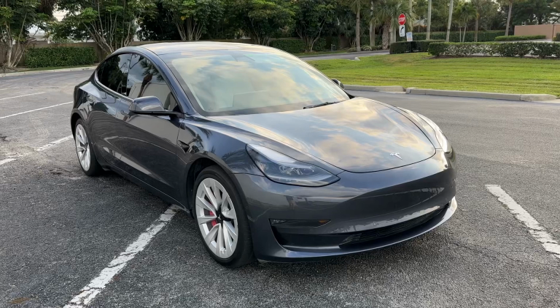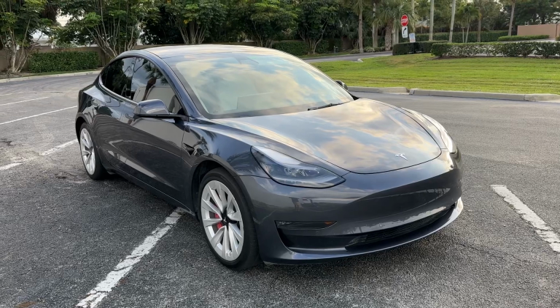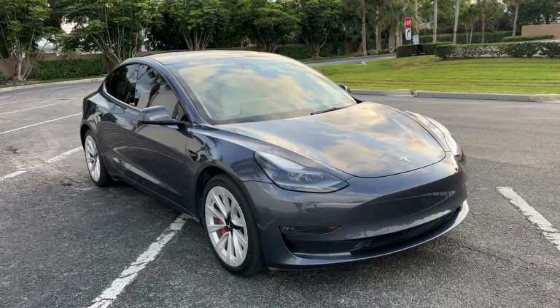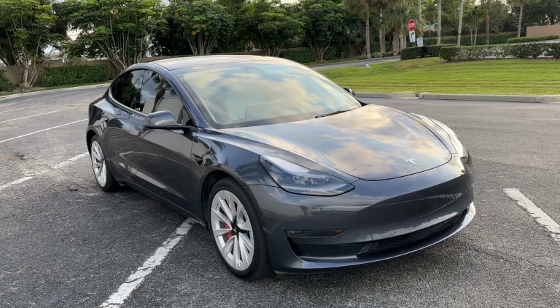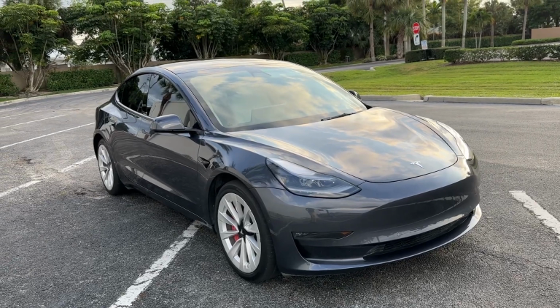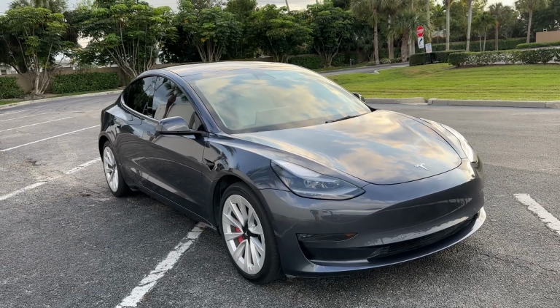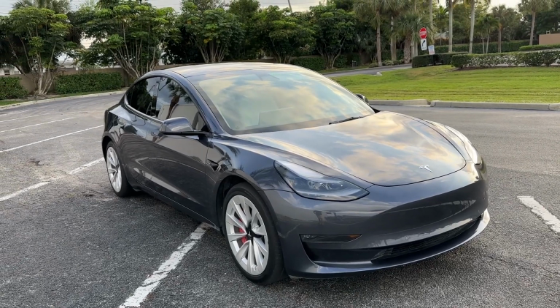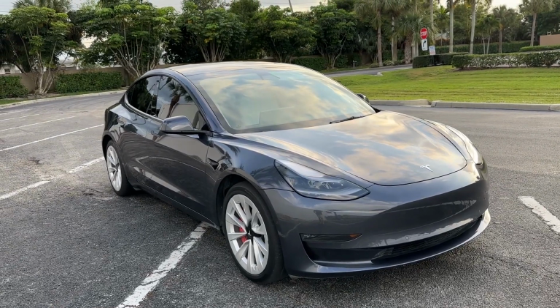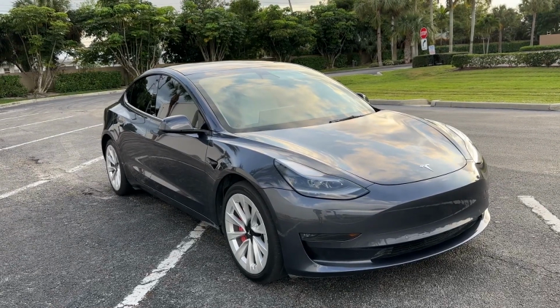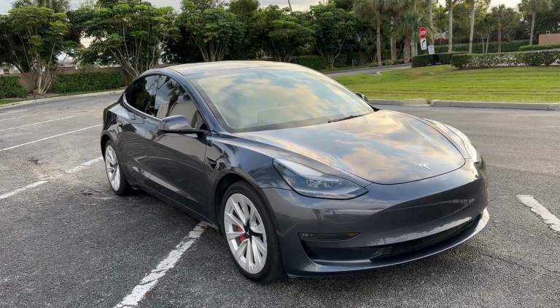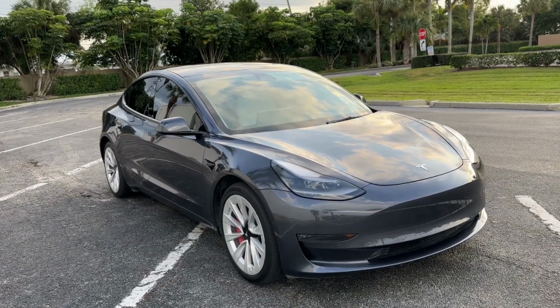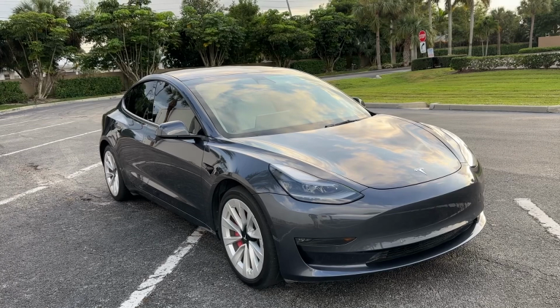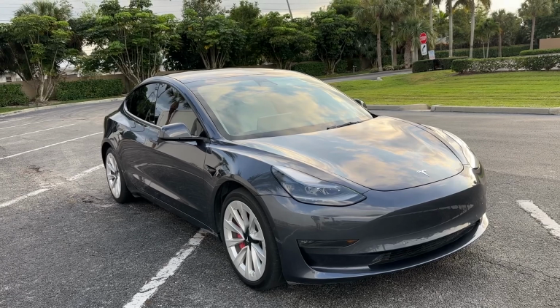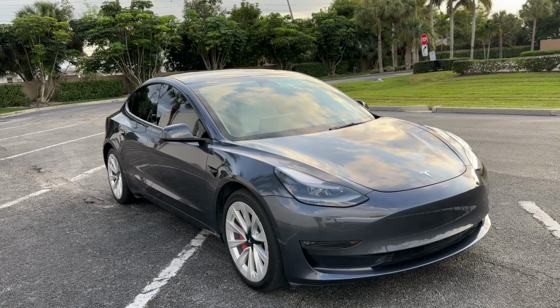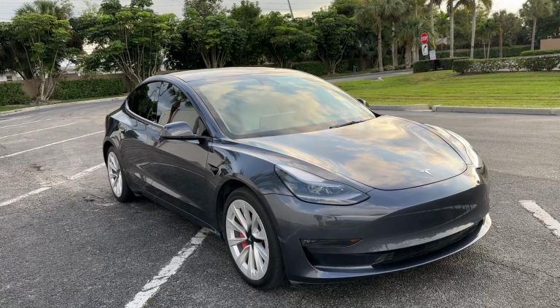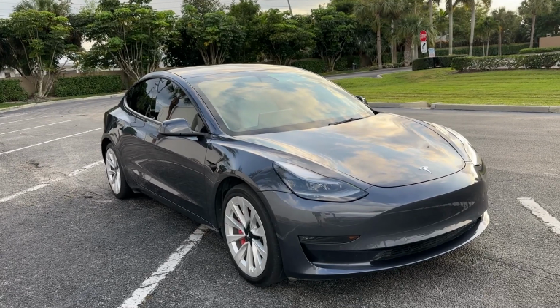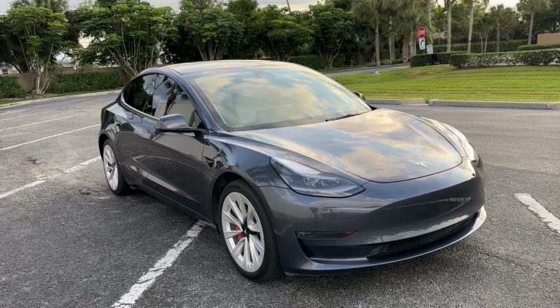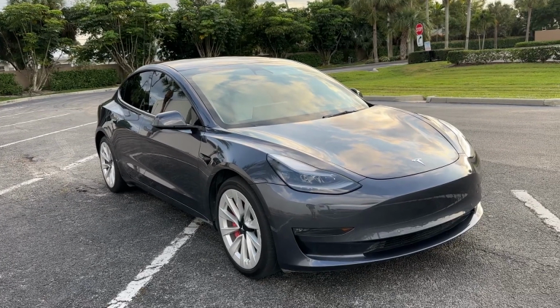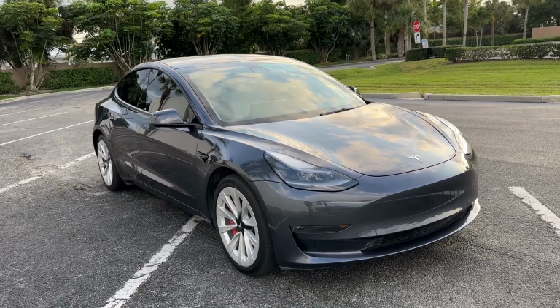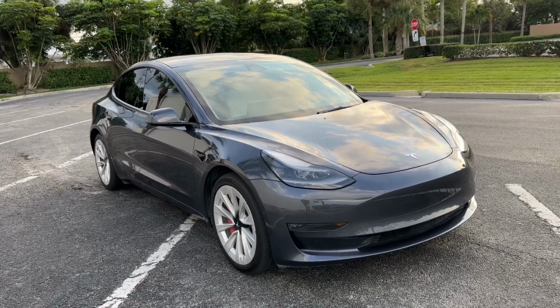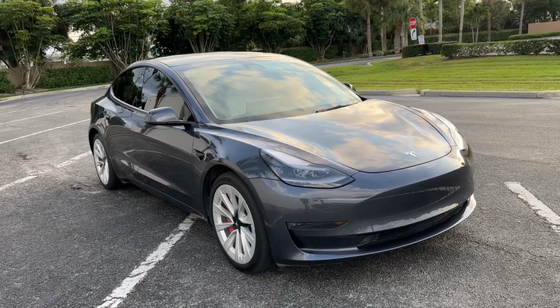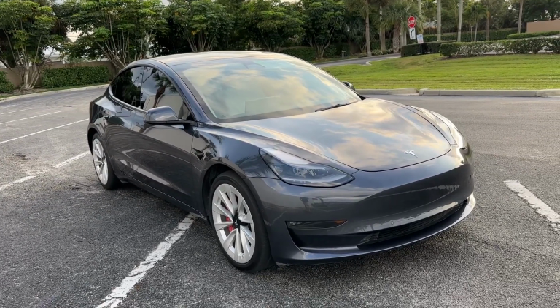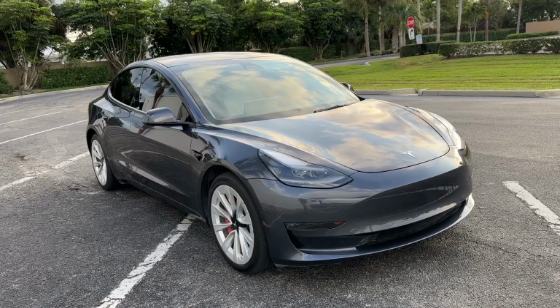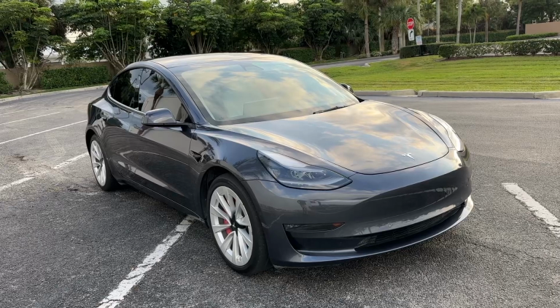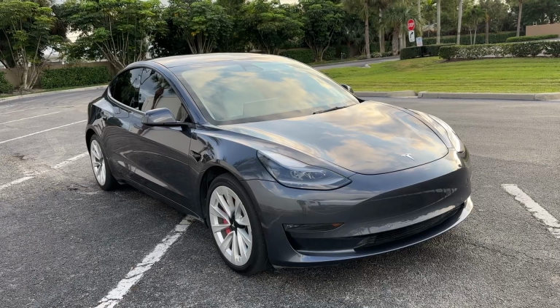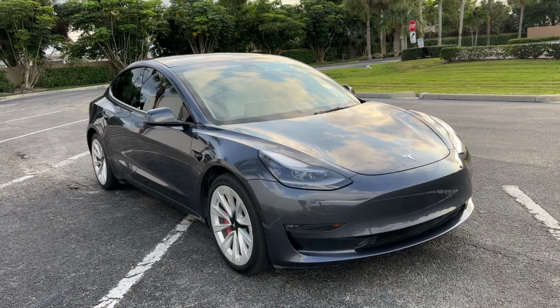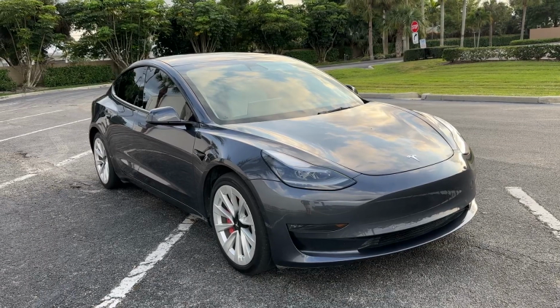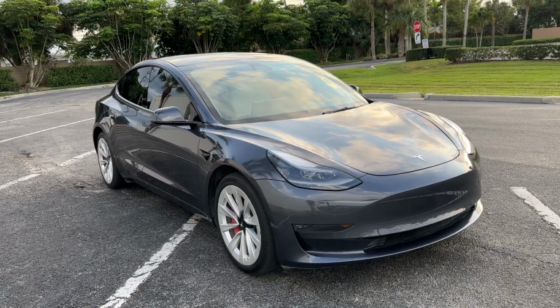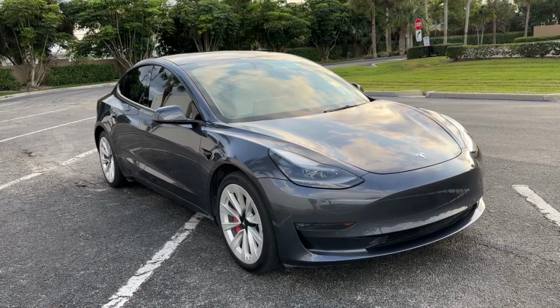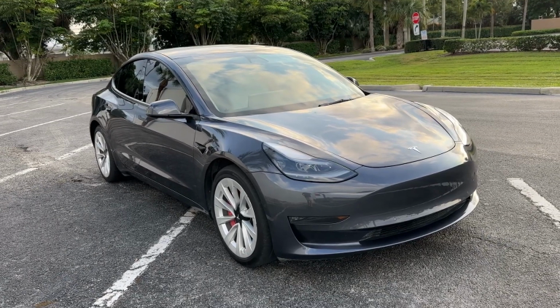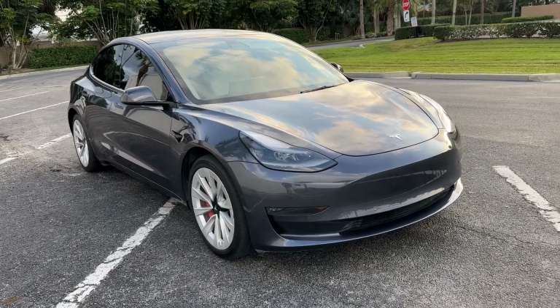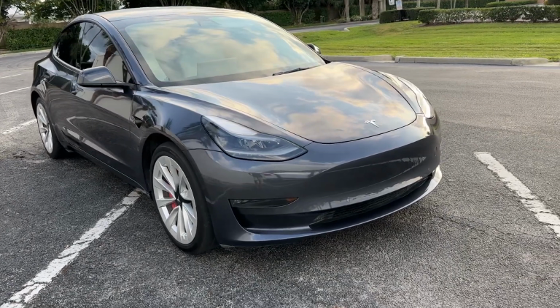Christian Rivera here, Florida Direct Cars, doing a walk-around video of this 2022 Tesla Model 3. Really cool car. We're going to point out any blemishes we can find, so there's no surprises to any of our out-of-town or out-of-area buyers. We'll get started right away.